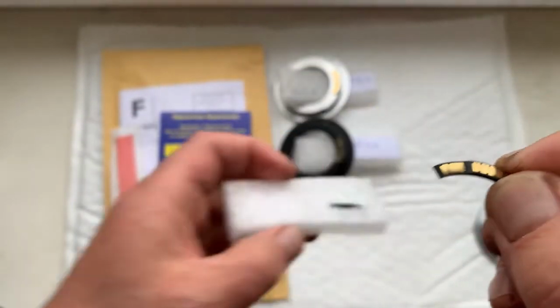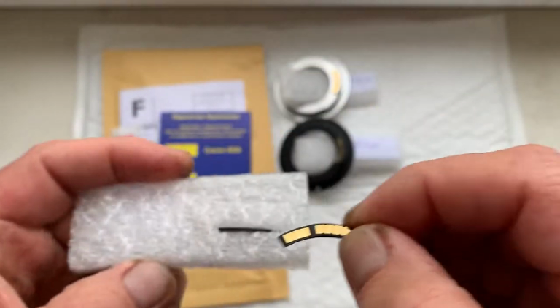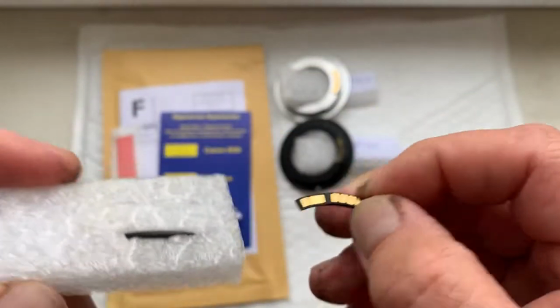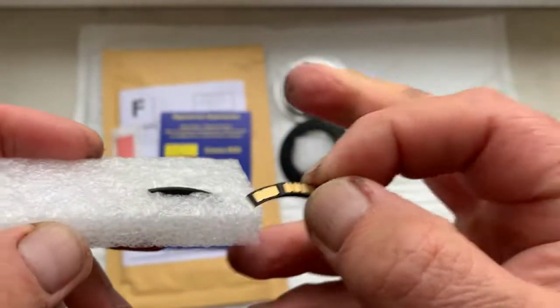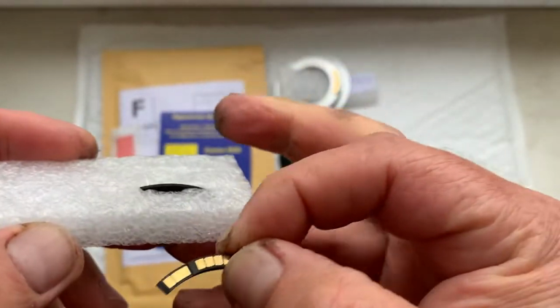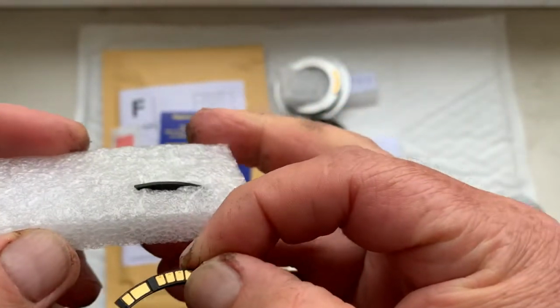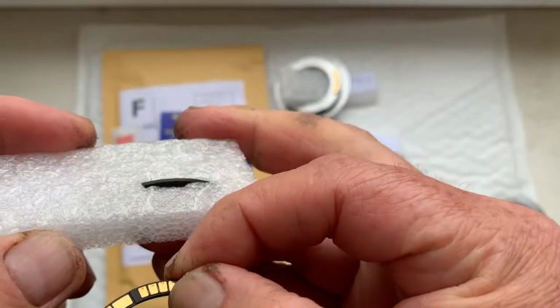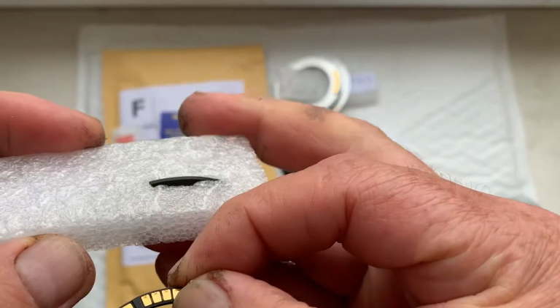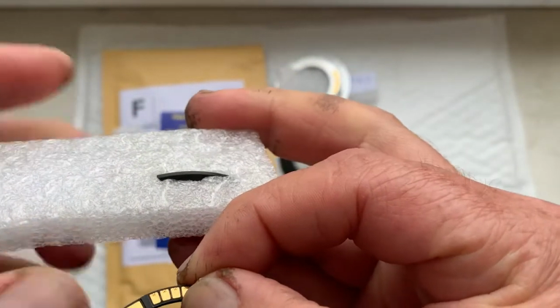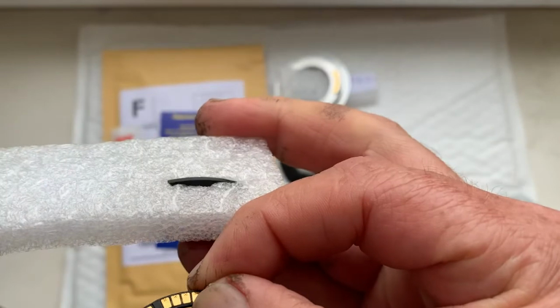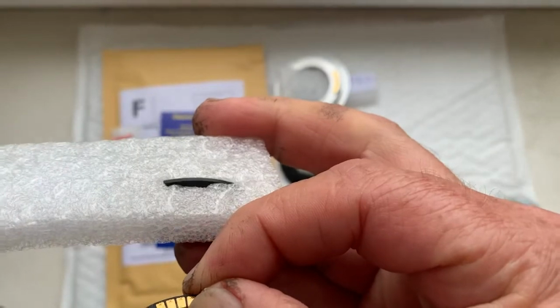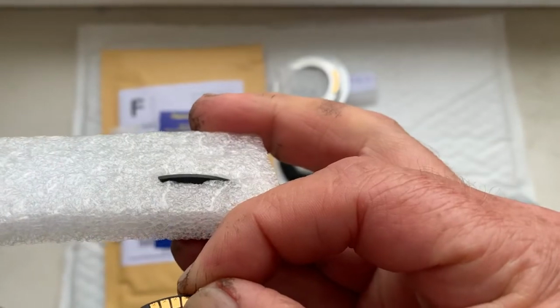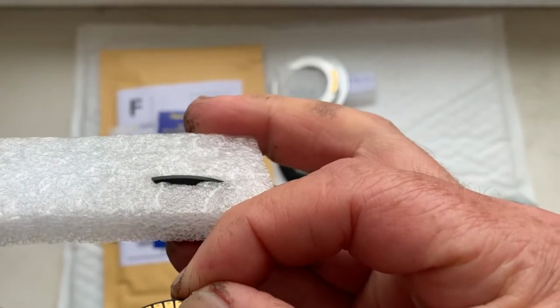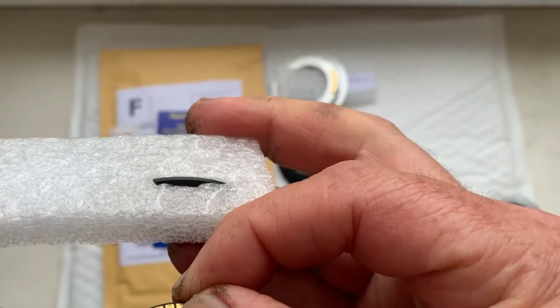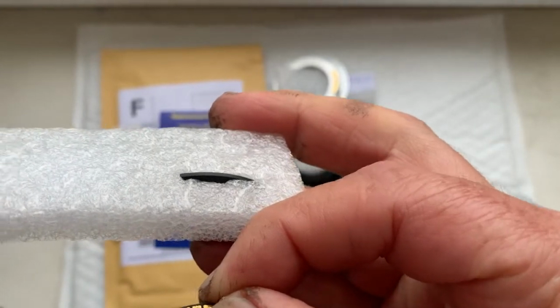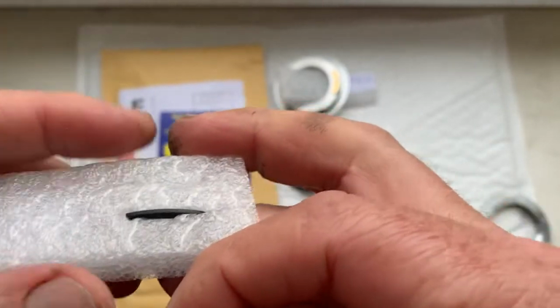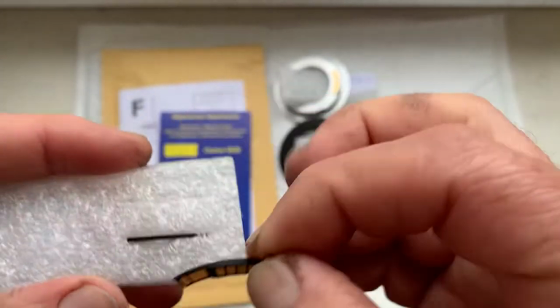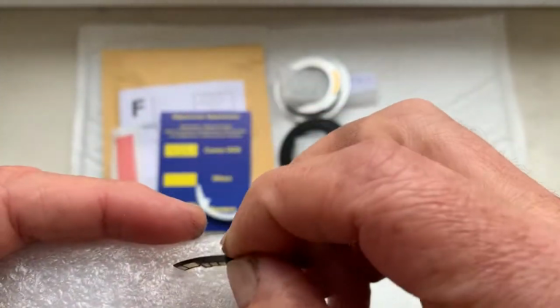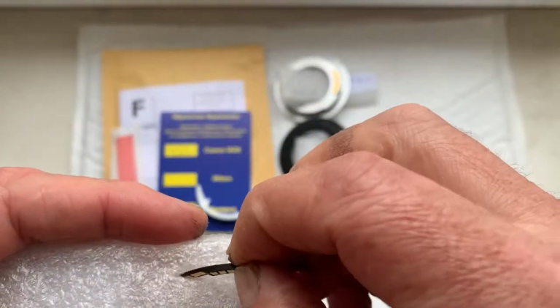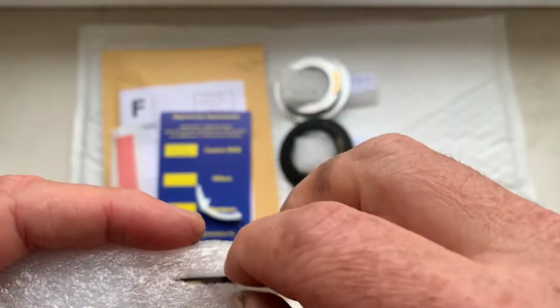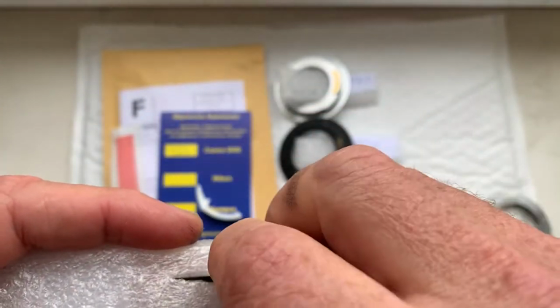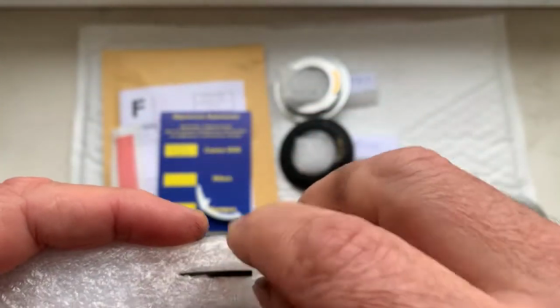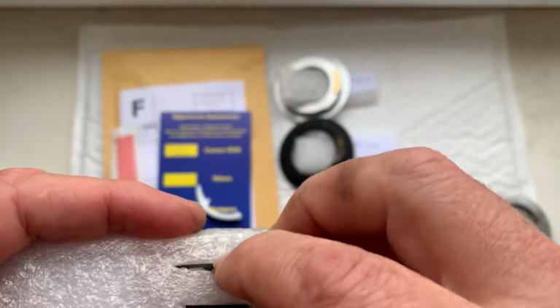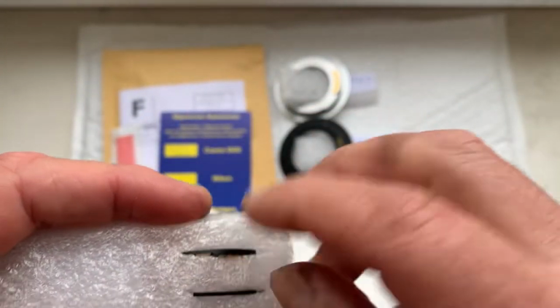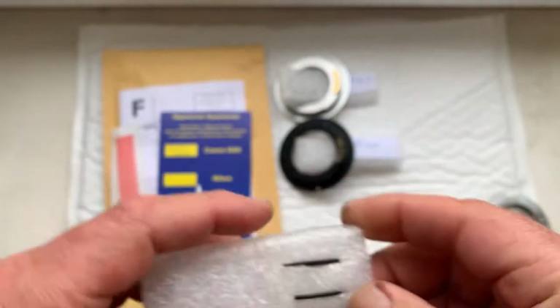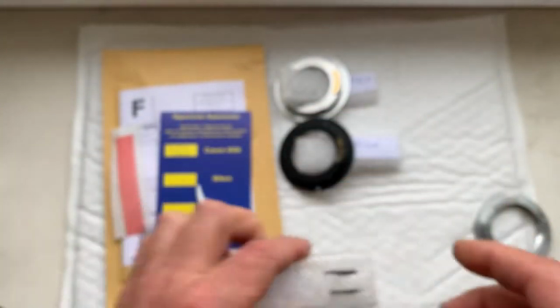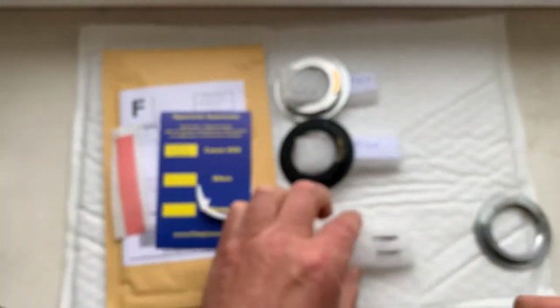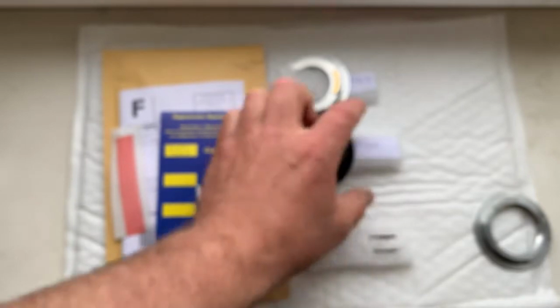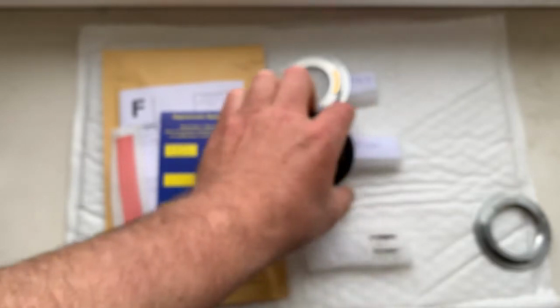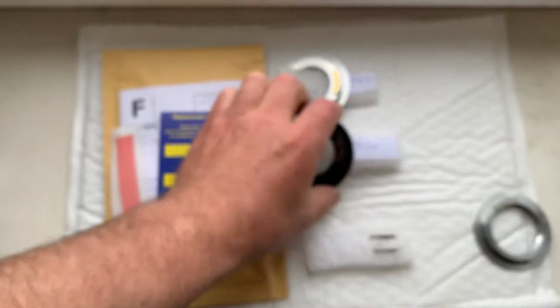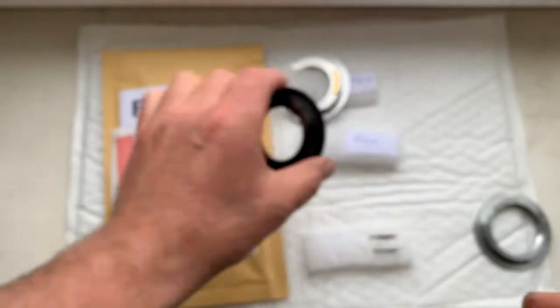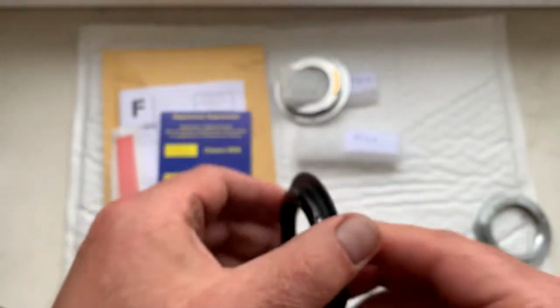And the special plate for installing the chip. Chip number two.